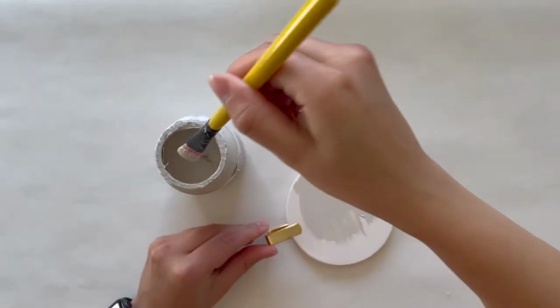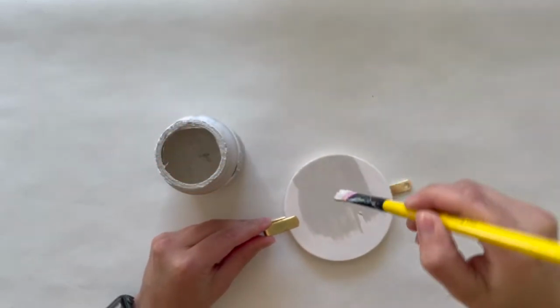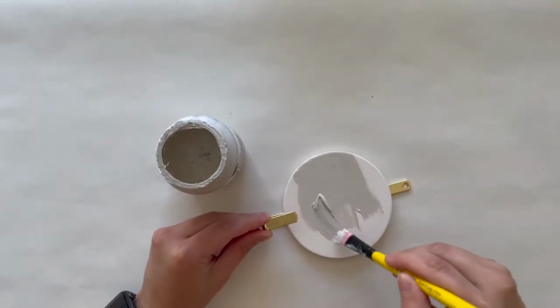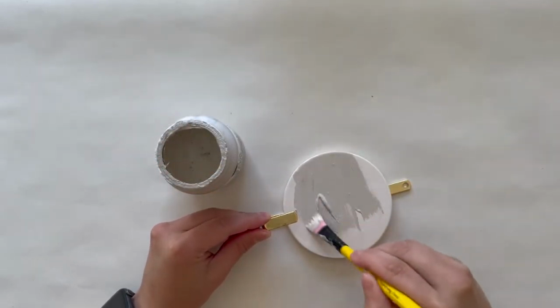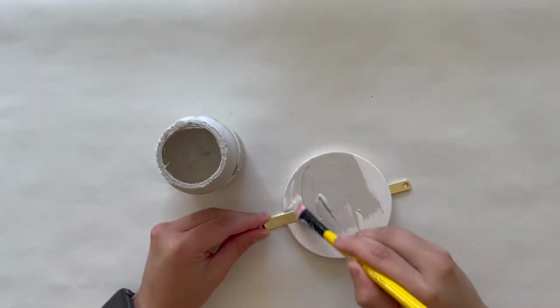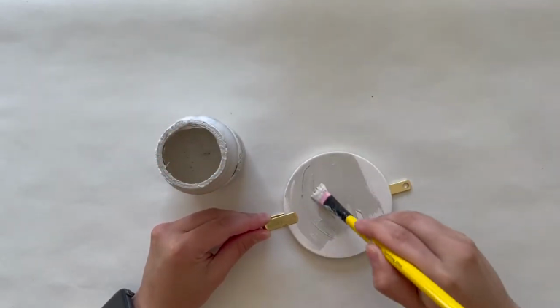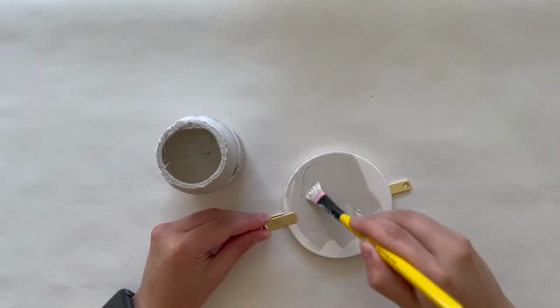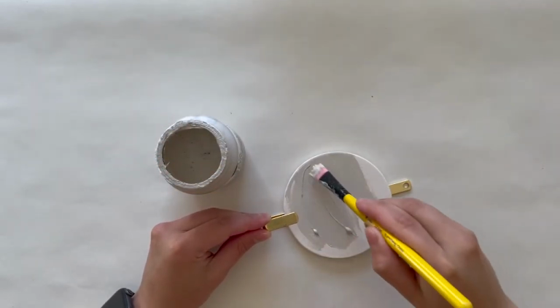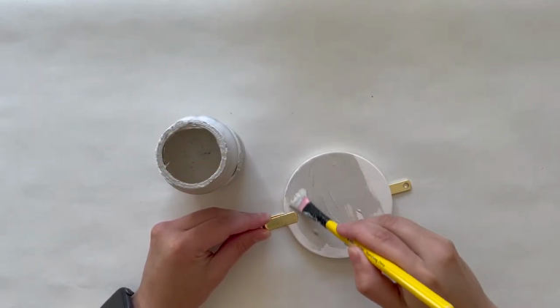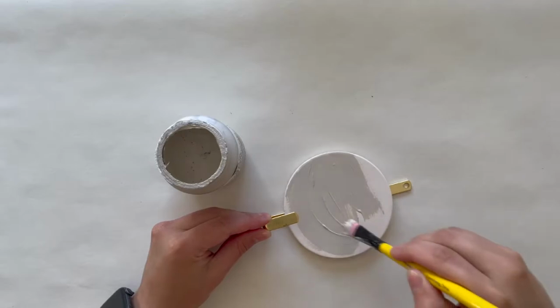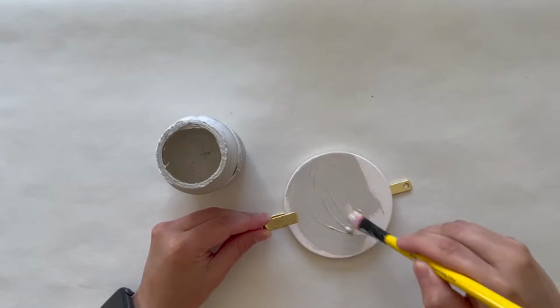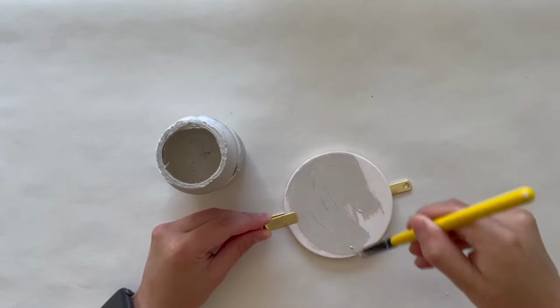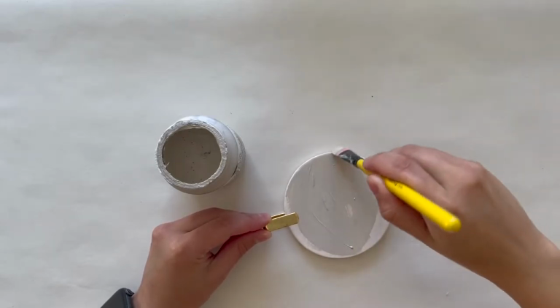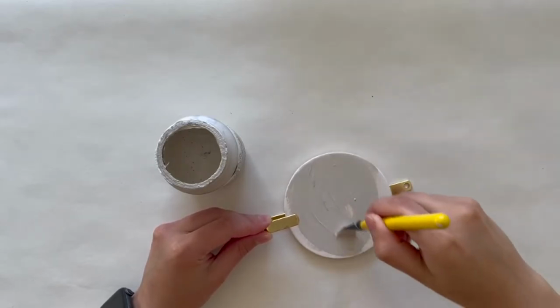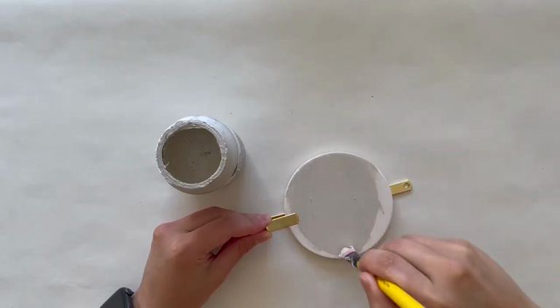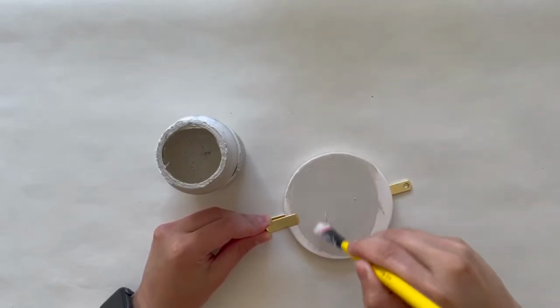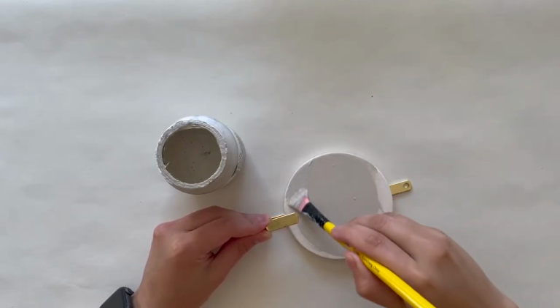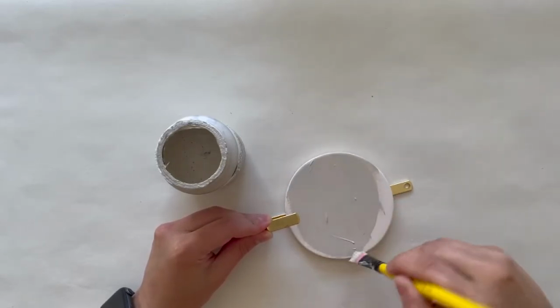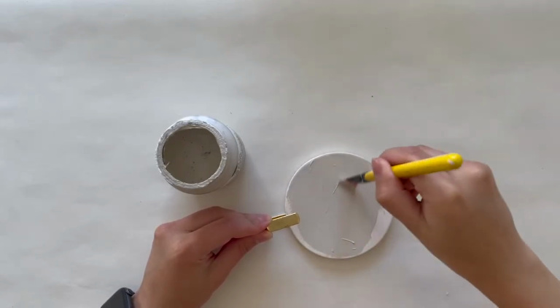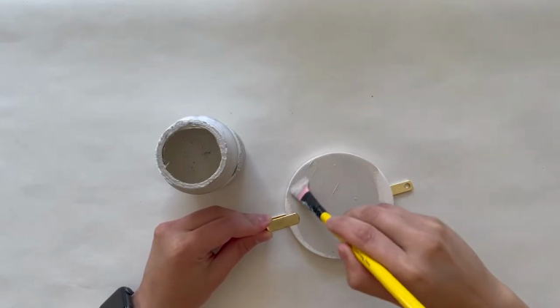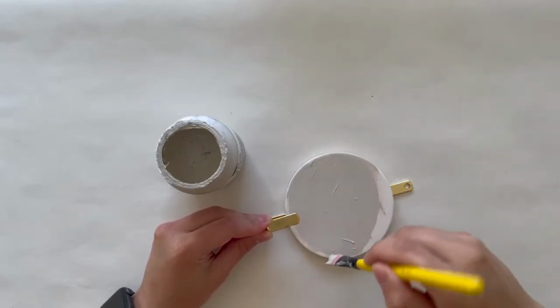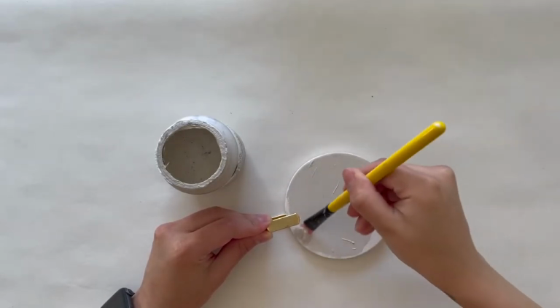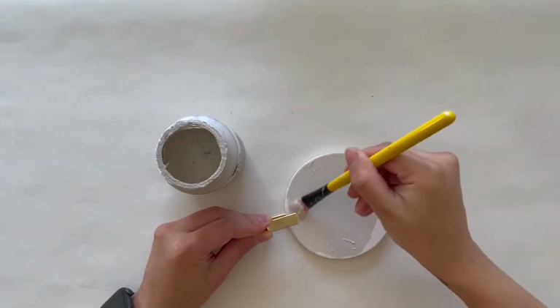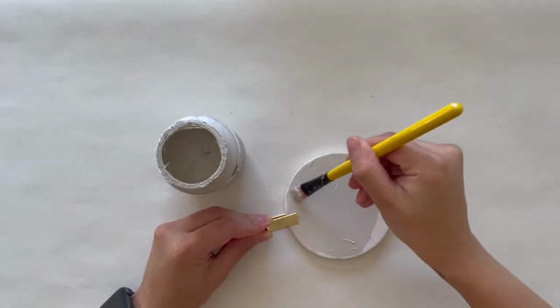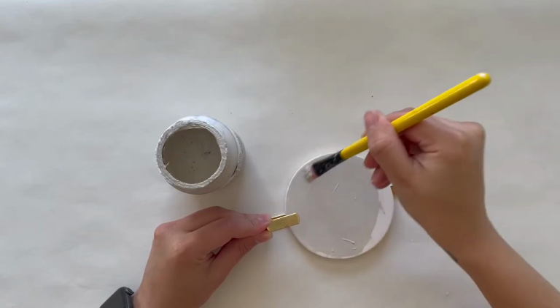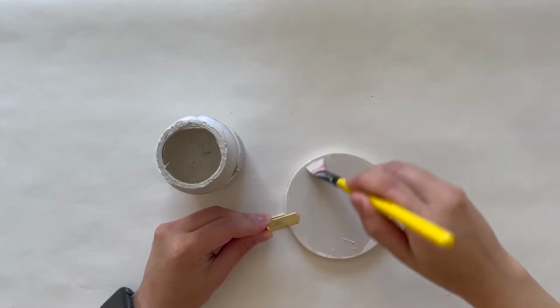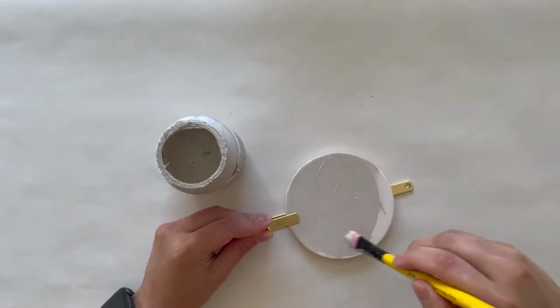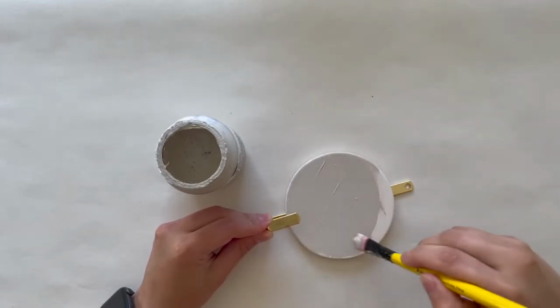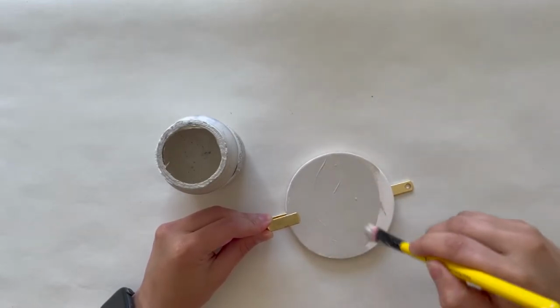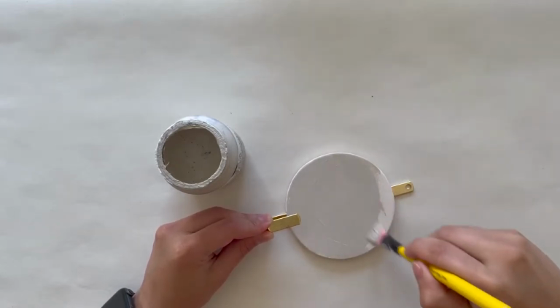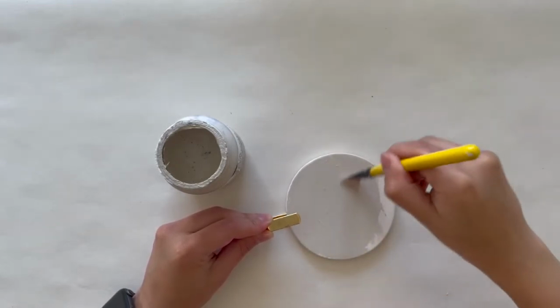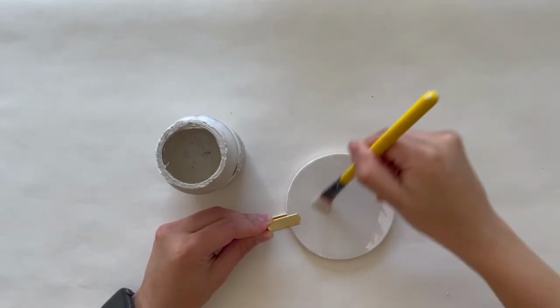I started by painting both with the same French Linen chalk paint that I used in the last project. I did two coats on each and let them completely dry for about 15 minutes.